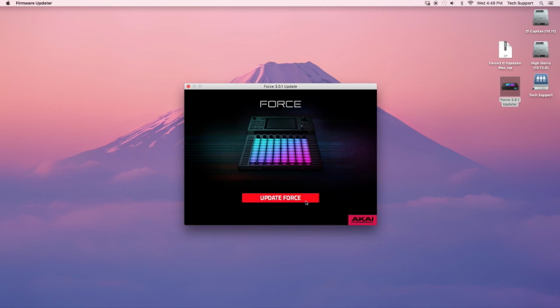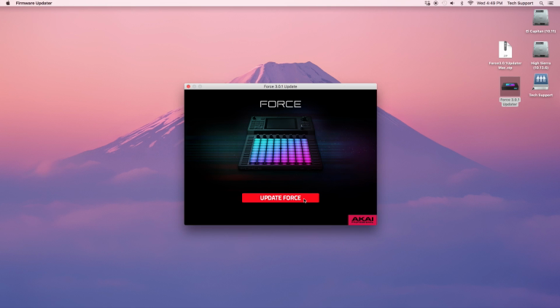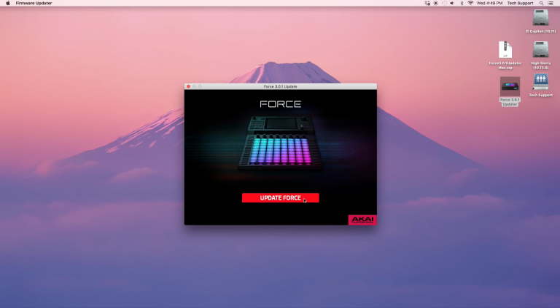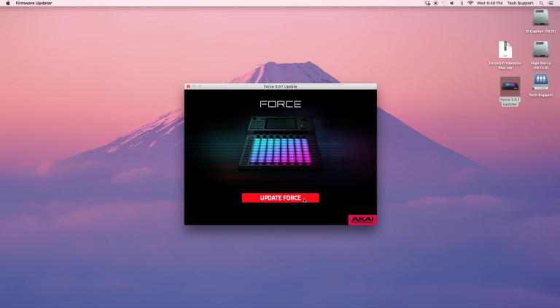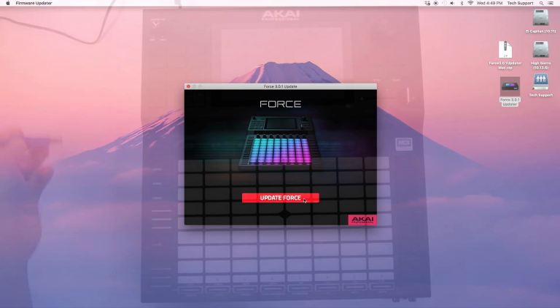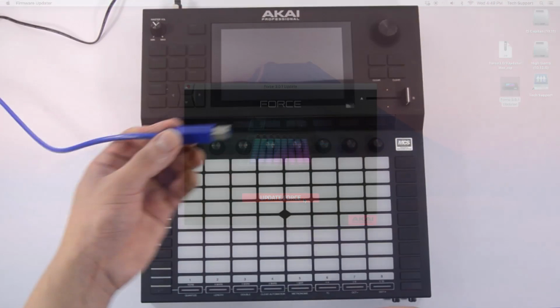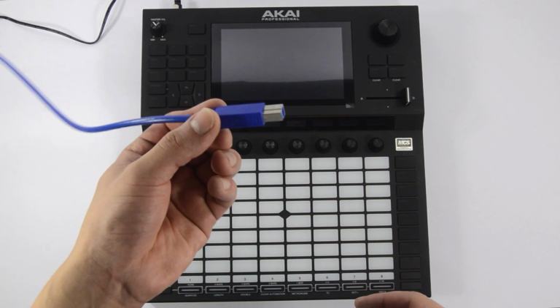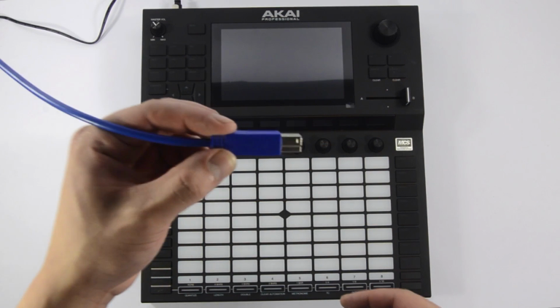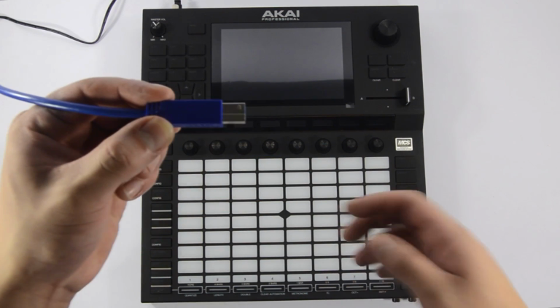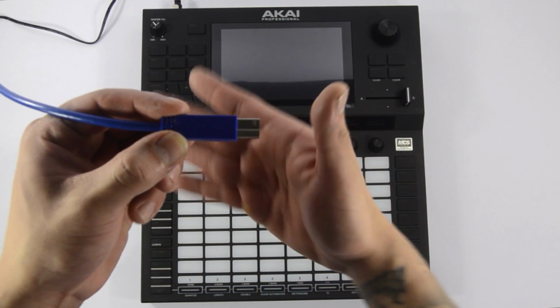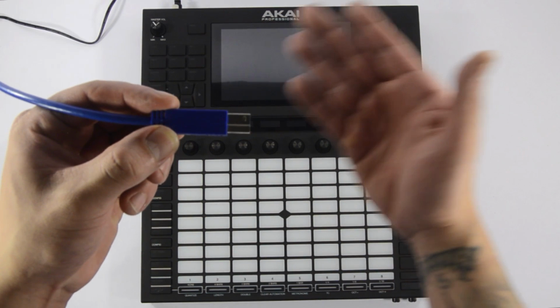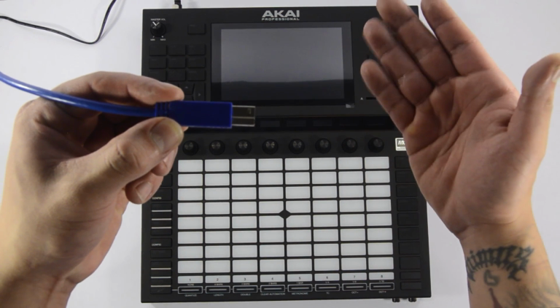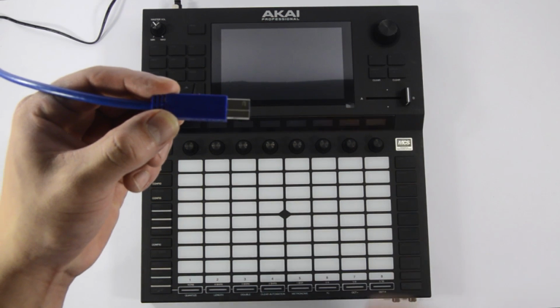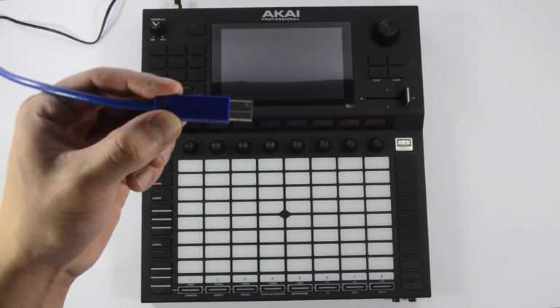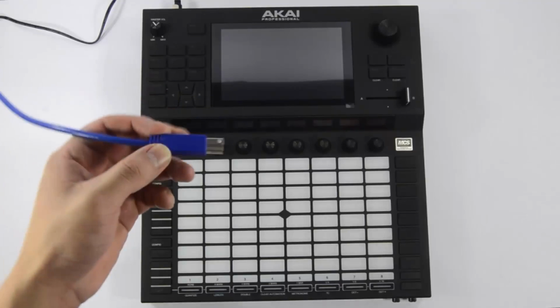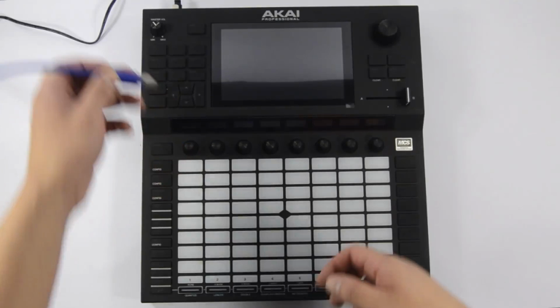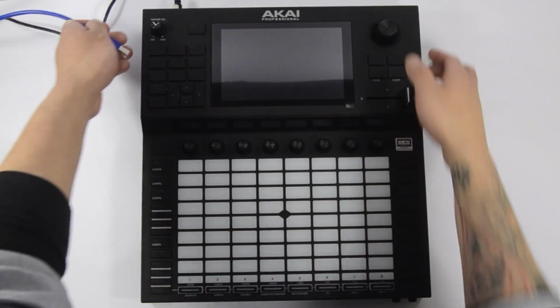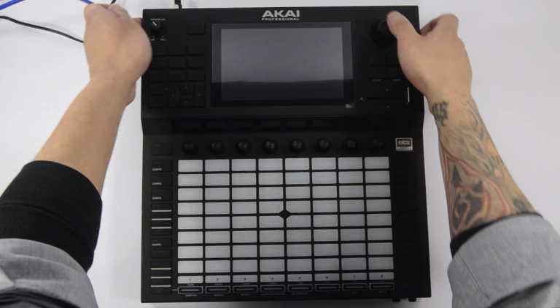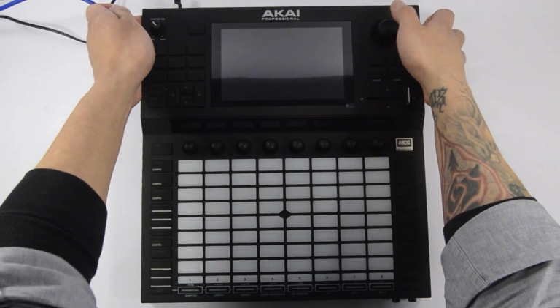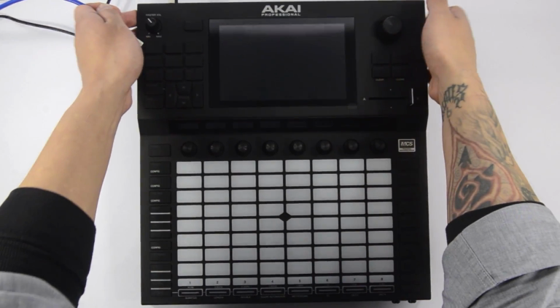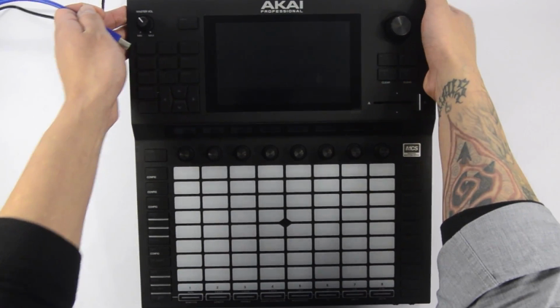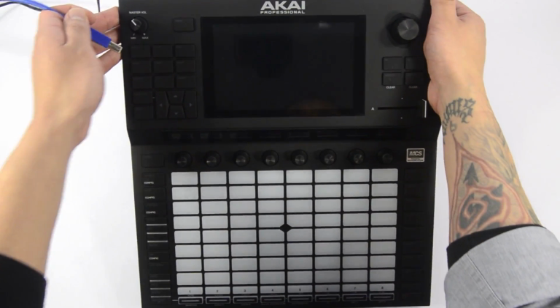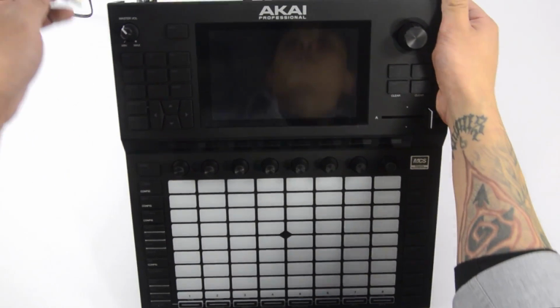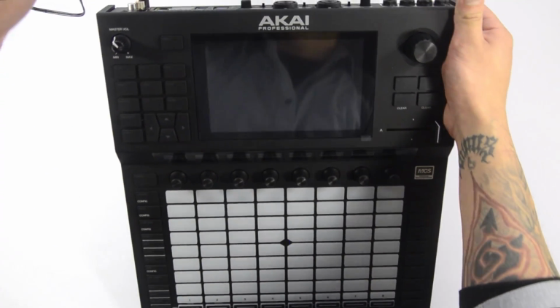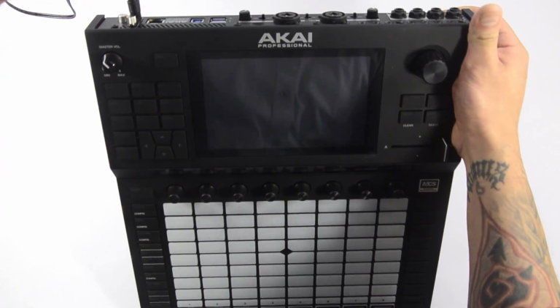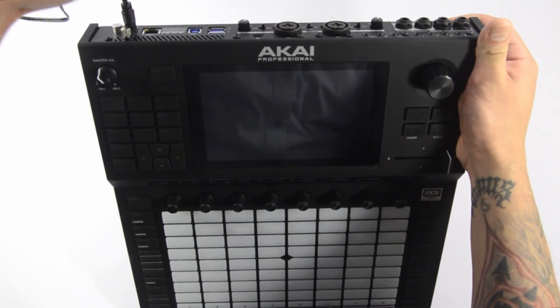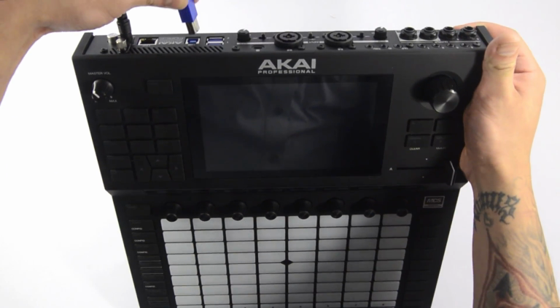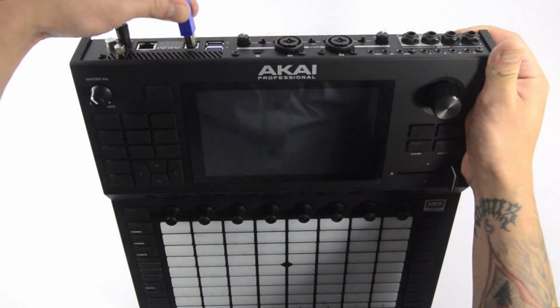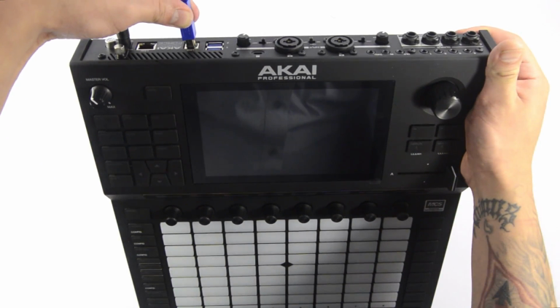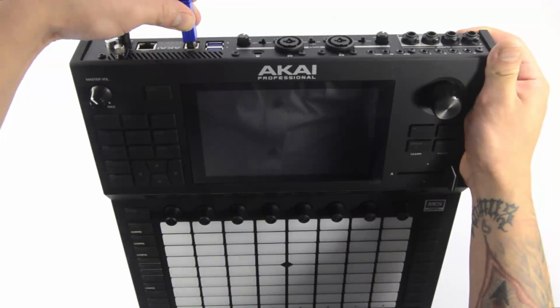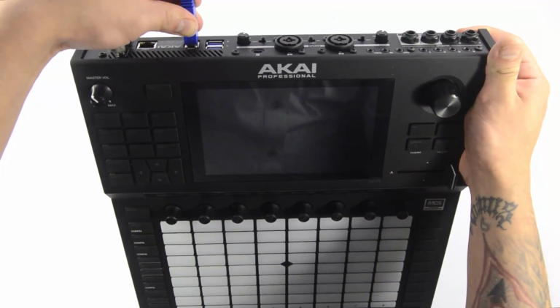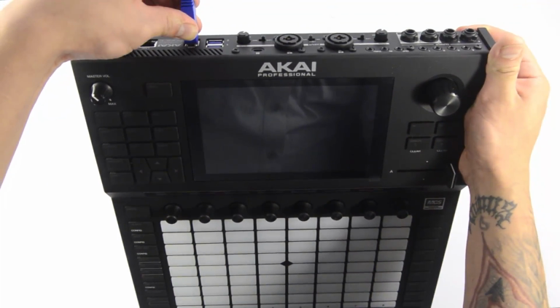Now that the updater is opened, let's connect your Force to the computer with the included USB 3 cable, and power it on. Connect the cable to the back of the Force, and connect the other end directly to a USB port on your computer.